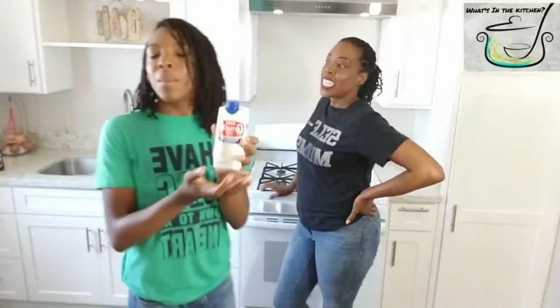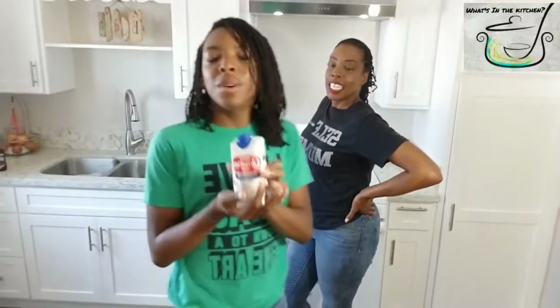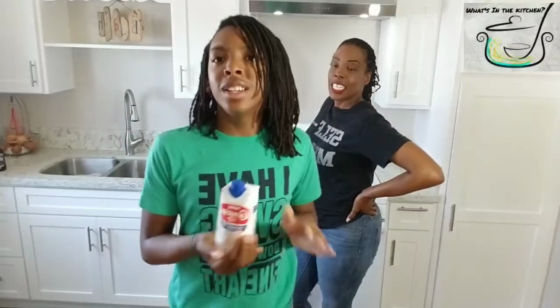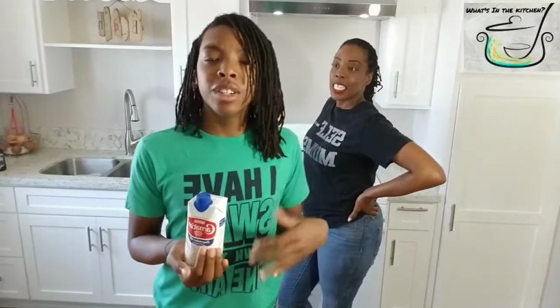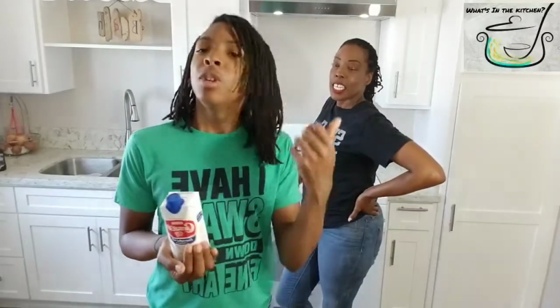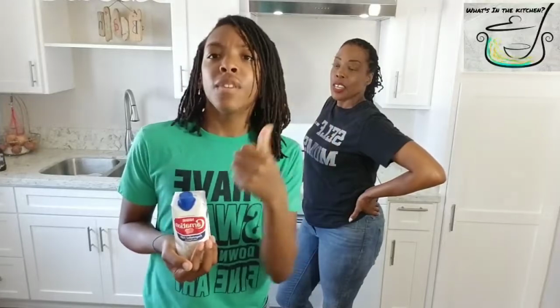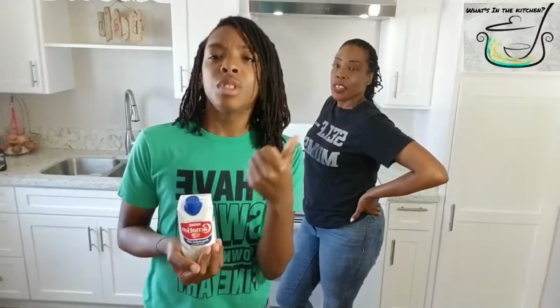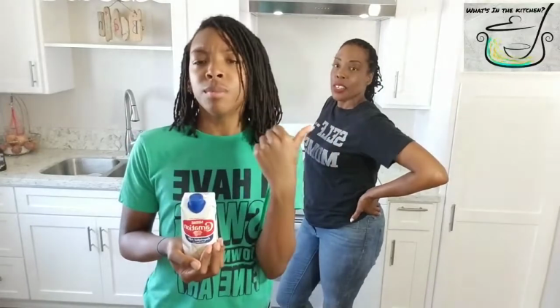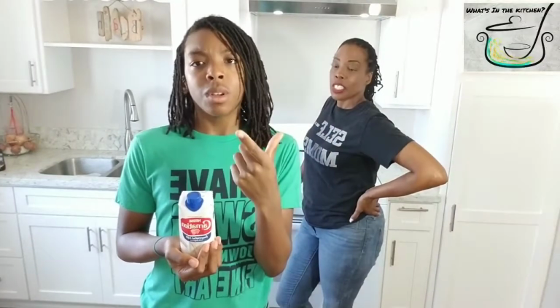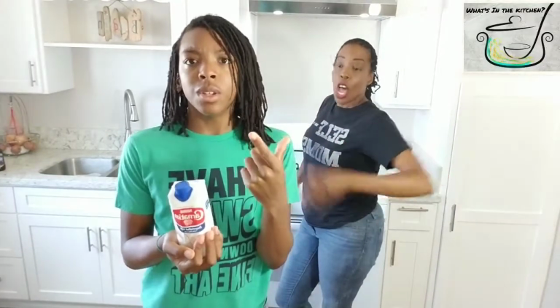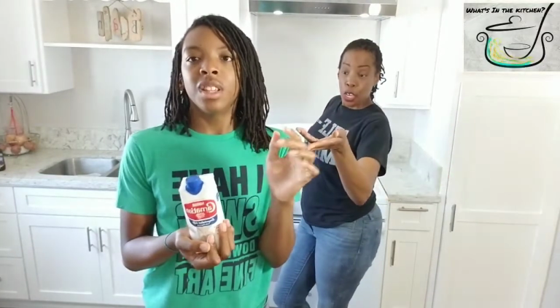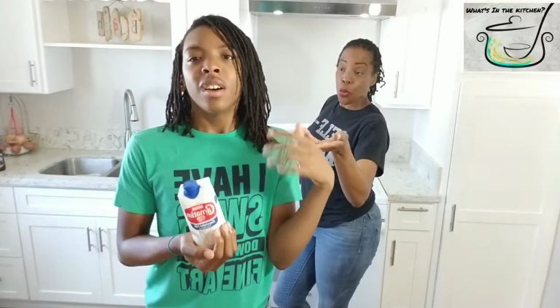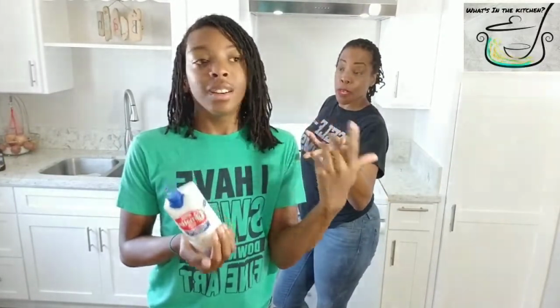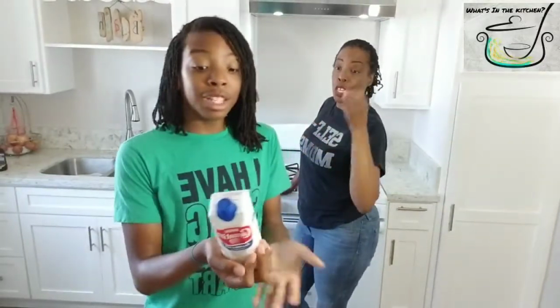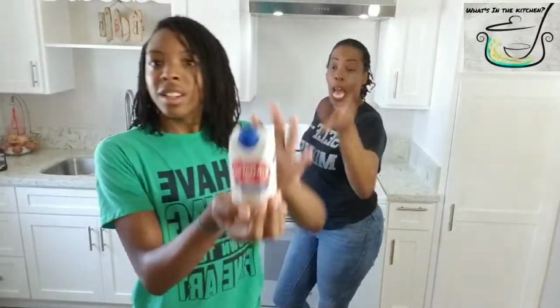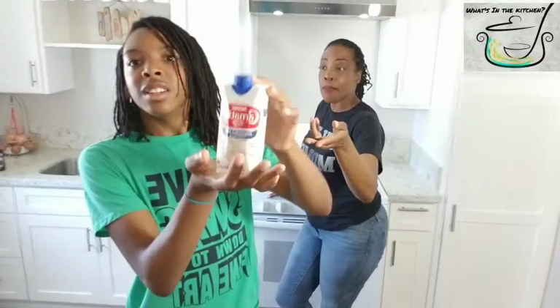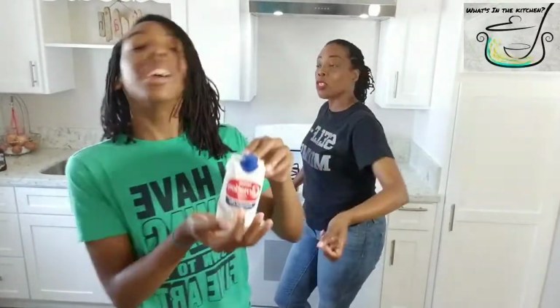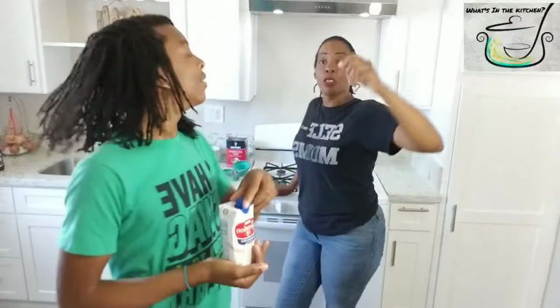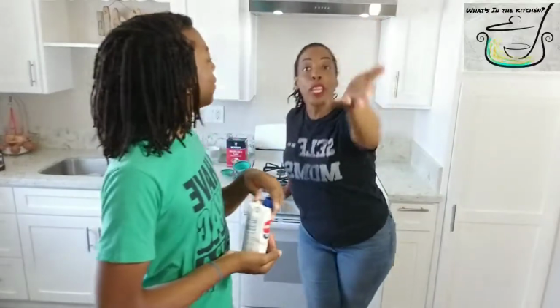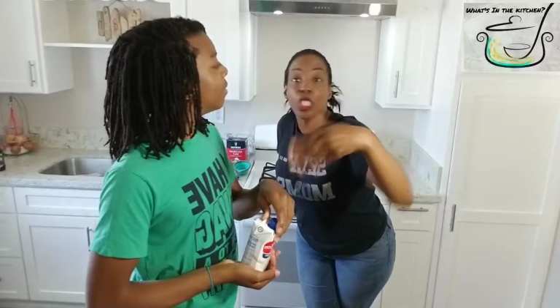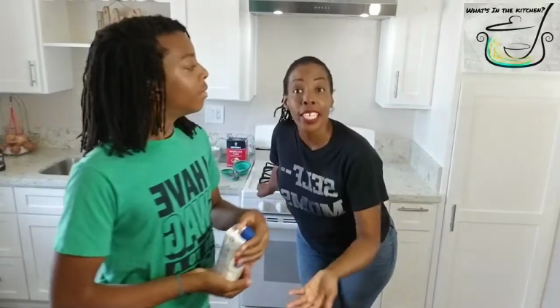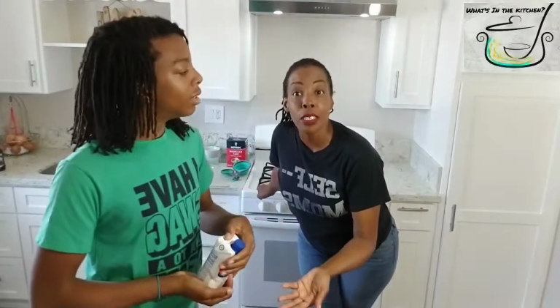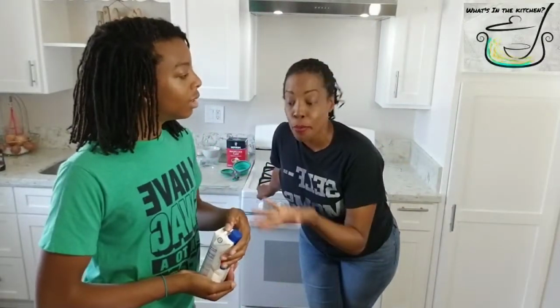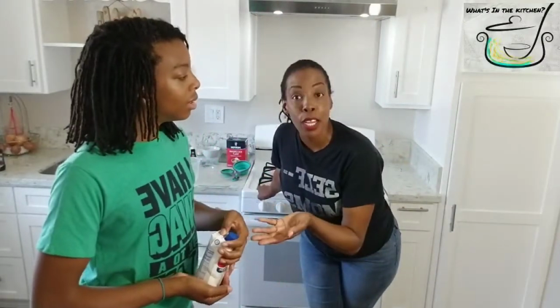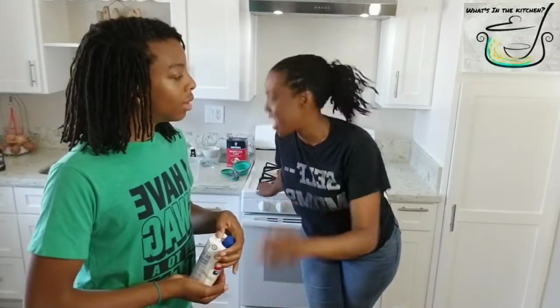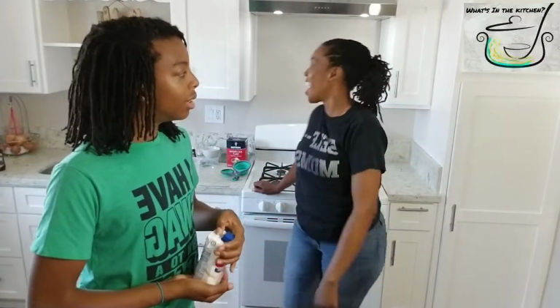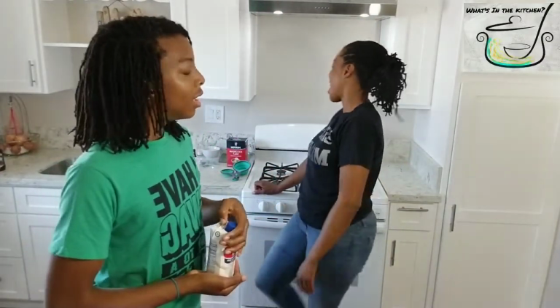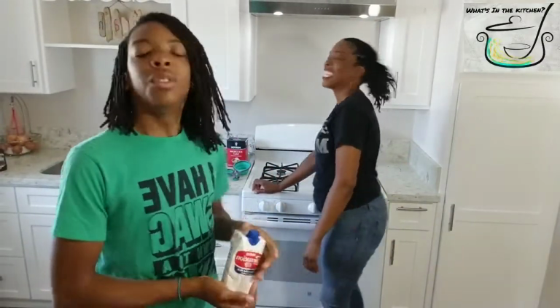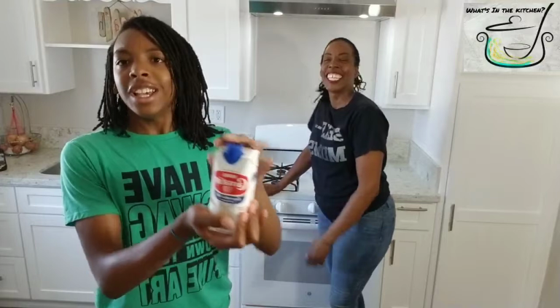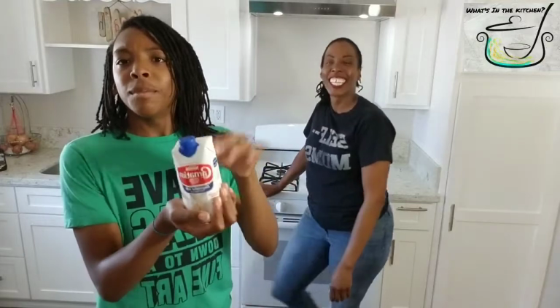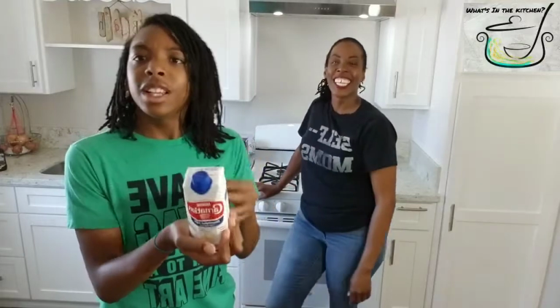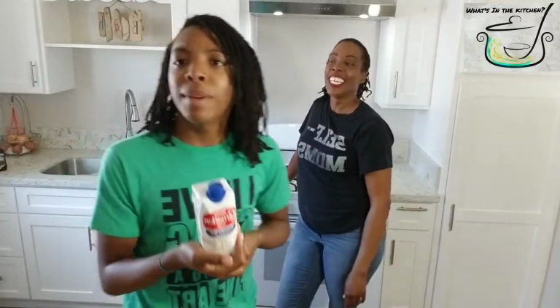You also need one cup of any milk. It doesn't matter. You can use half-and-half, you can use regular milk. You can use any type of milk — goat milk, whatever kind.